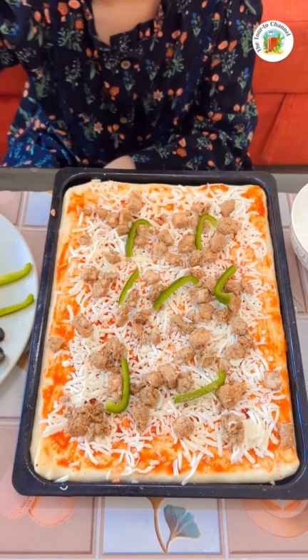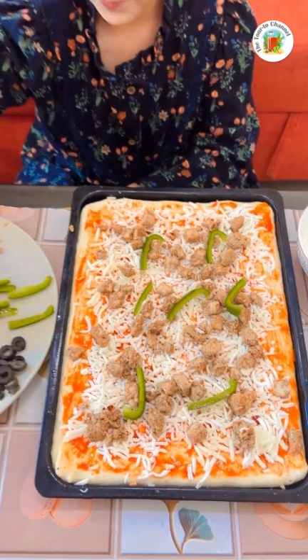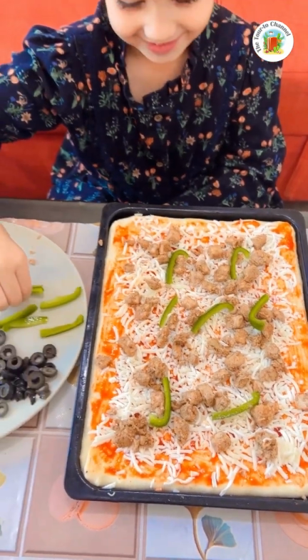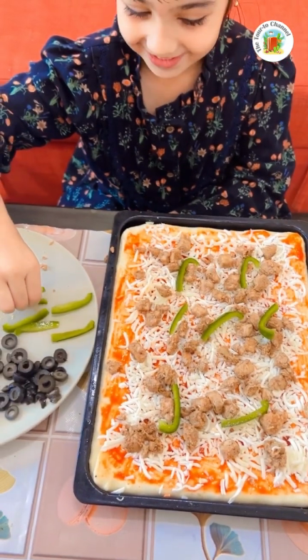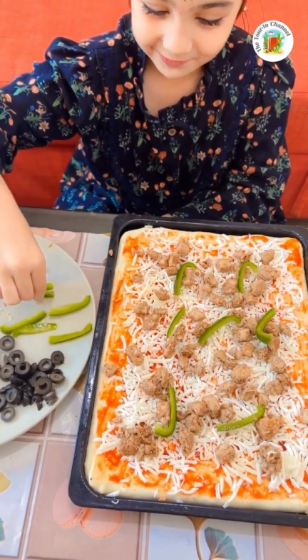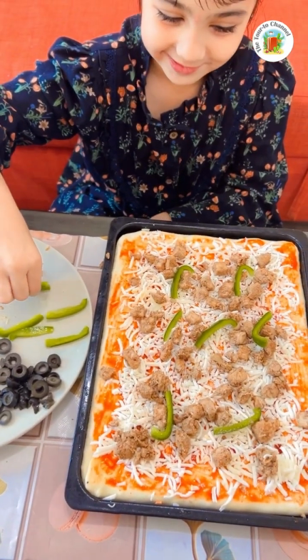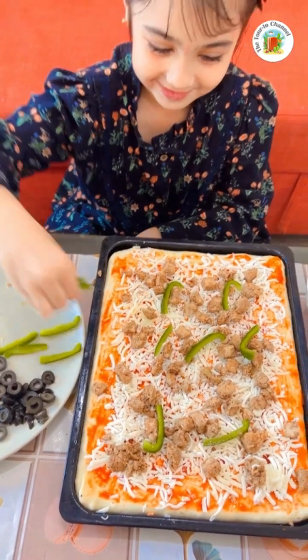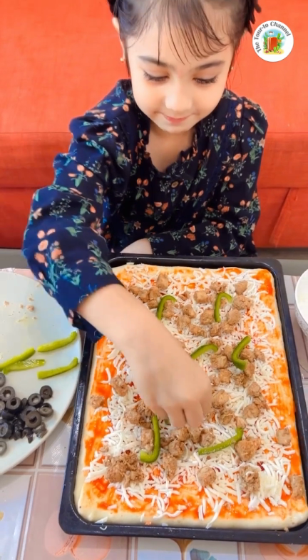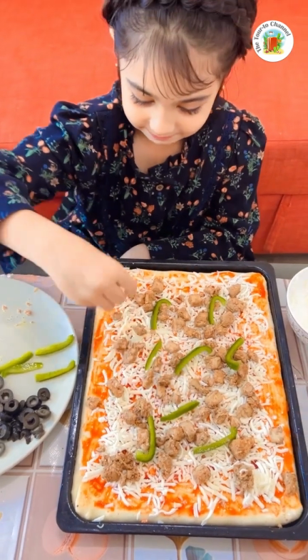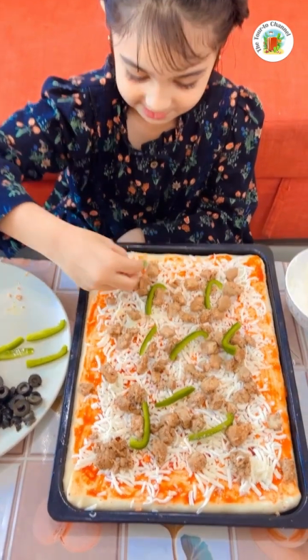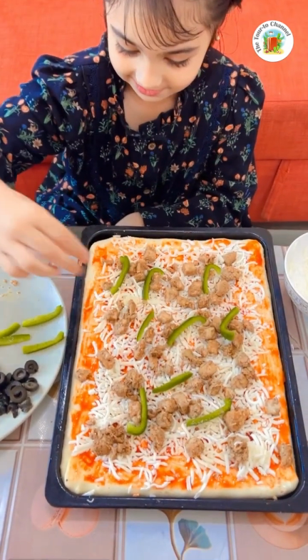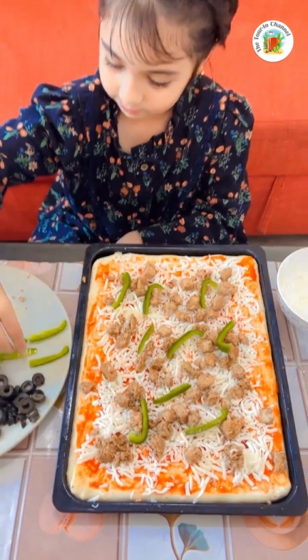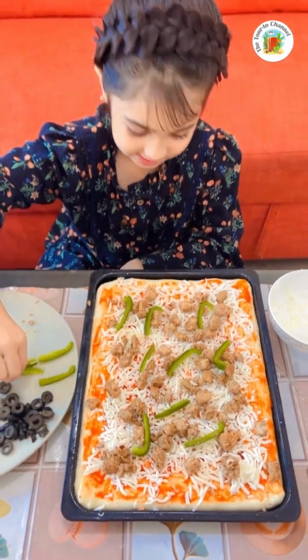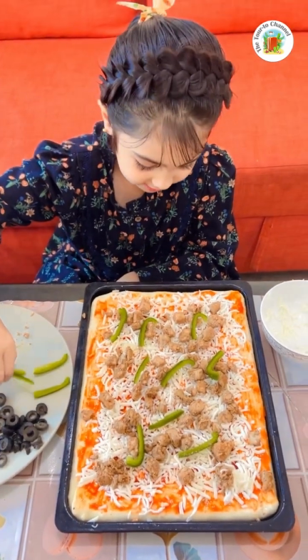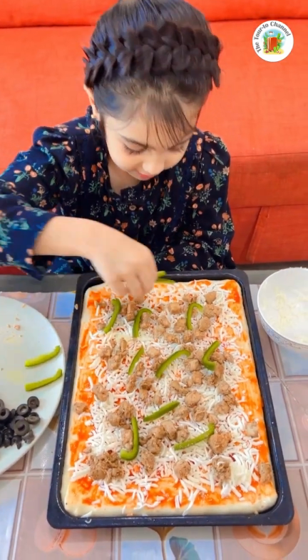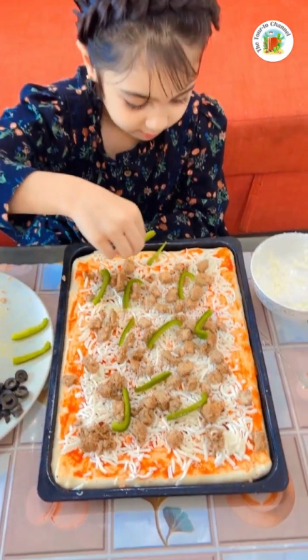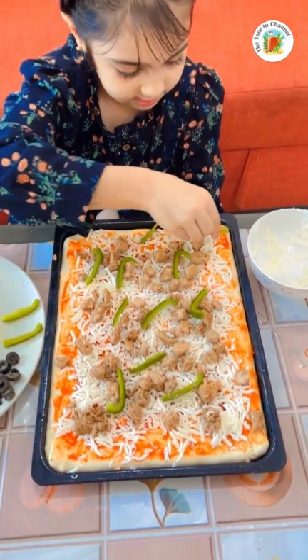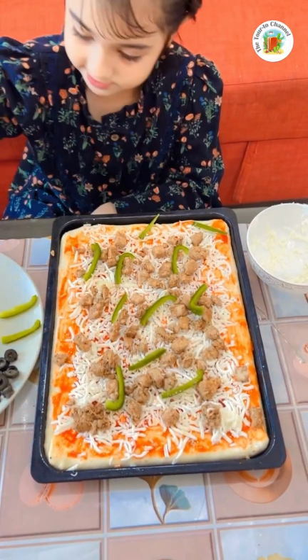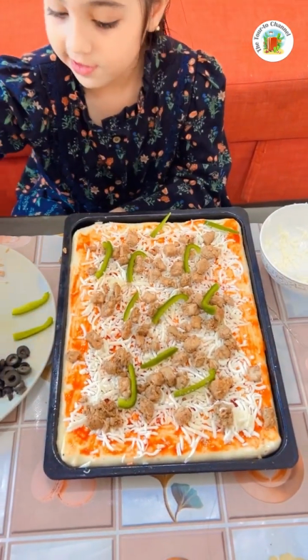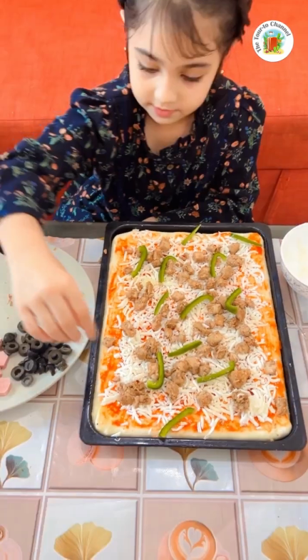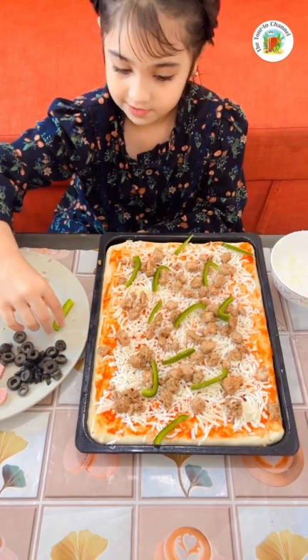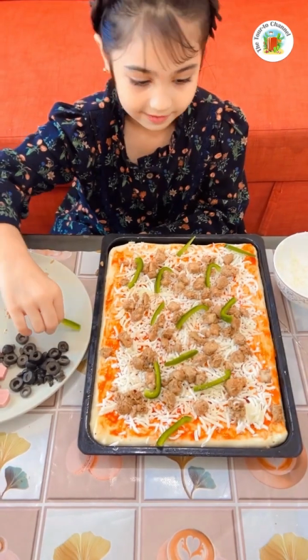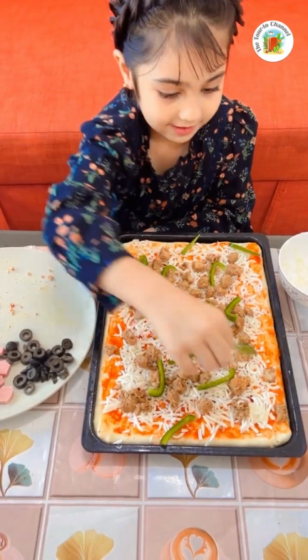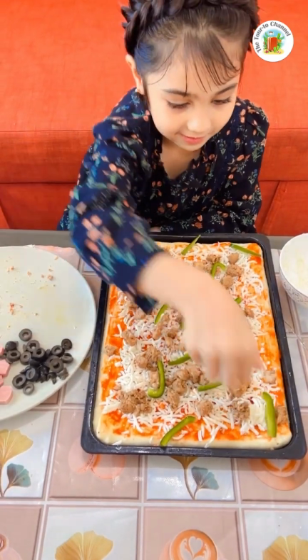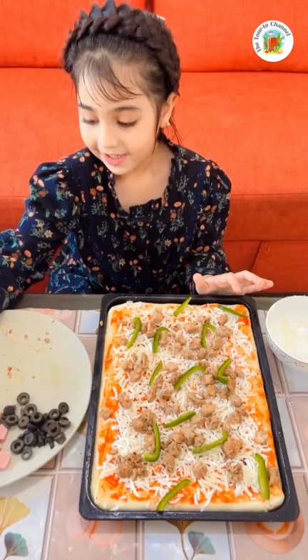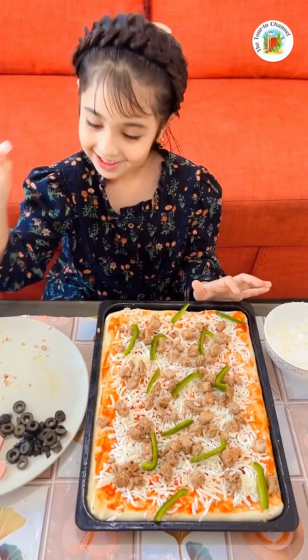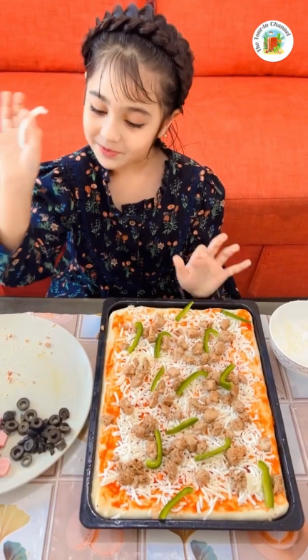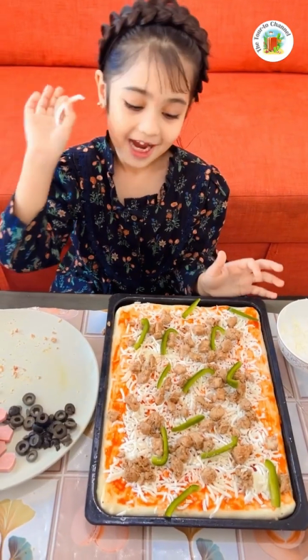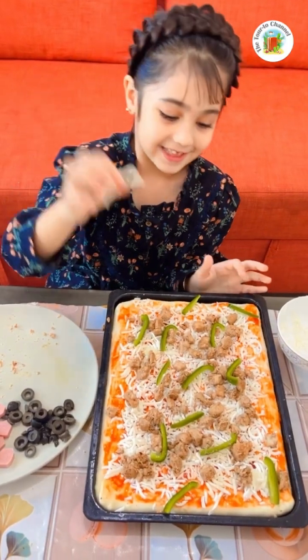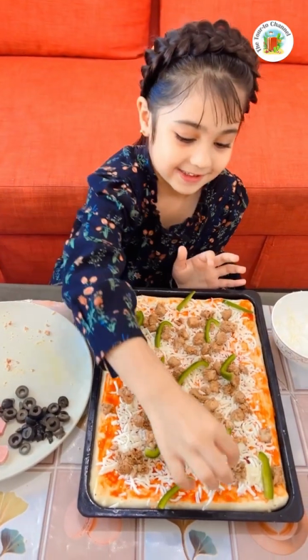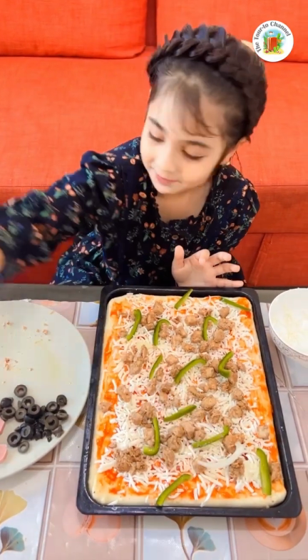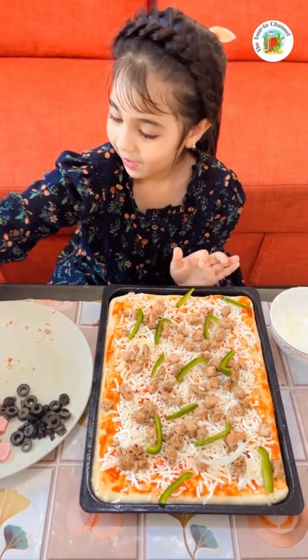I'm going to eat it after. Put this here, put this here, put this there. Okay, next I'm going to put the onions, one by one.